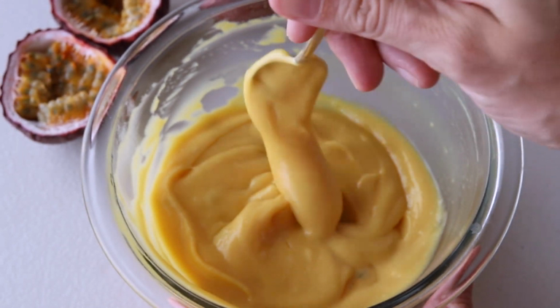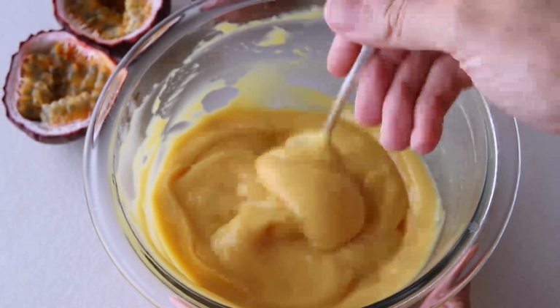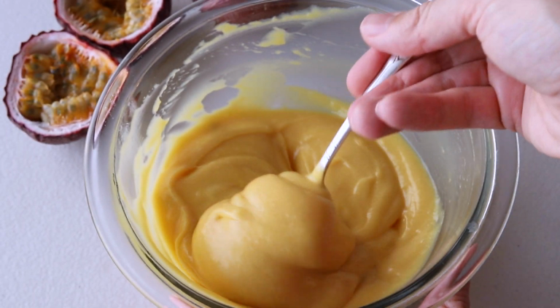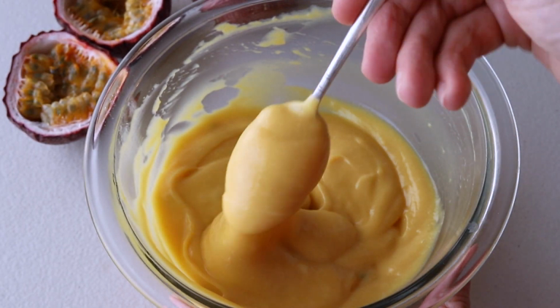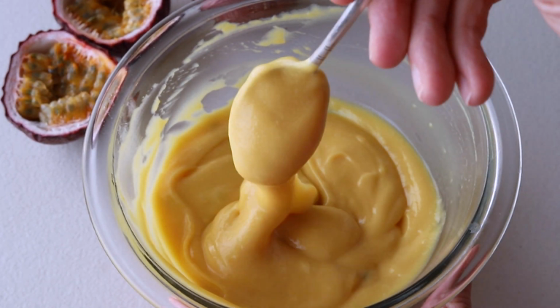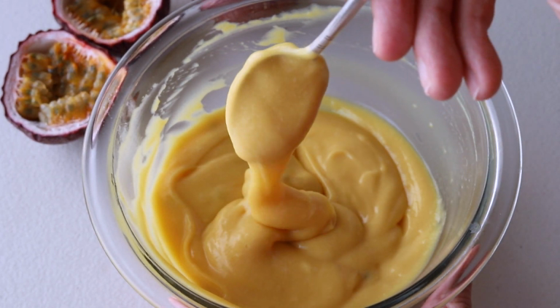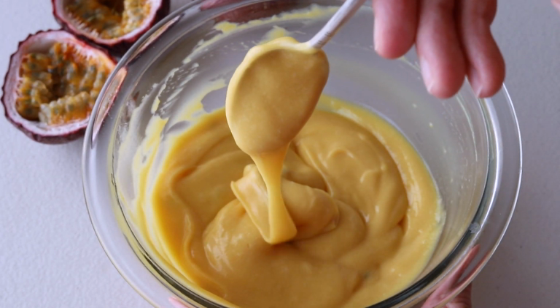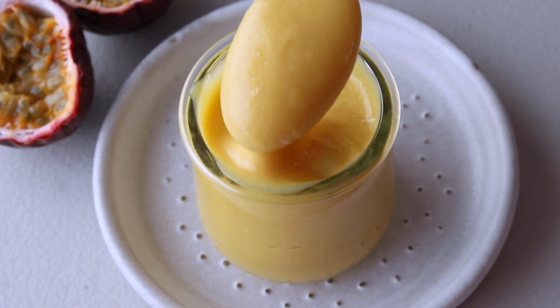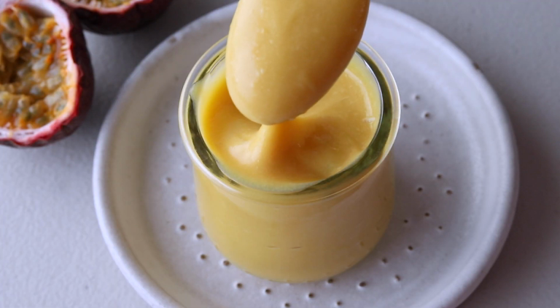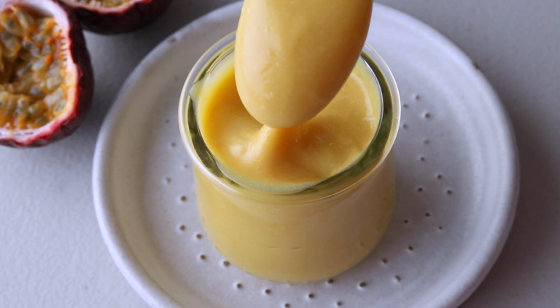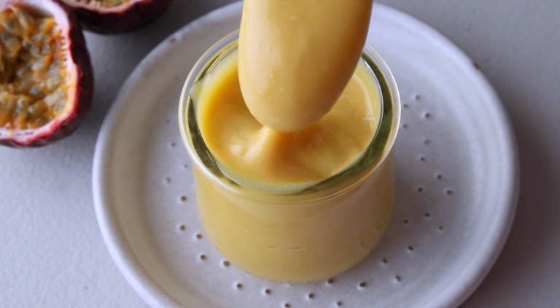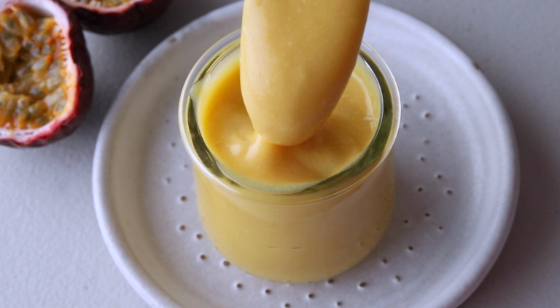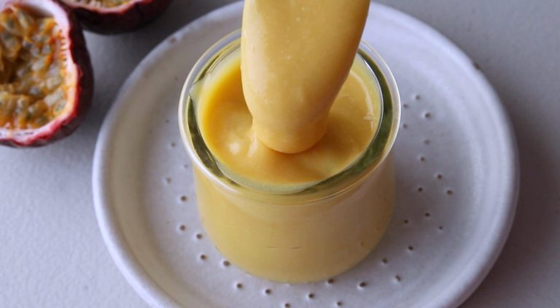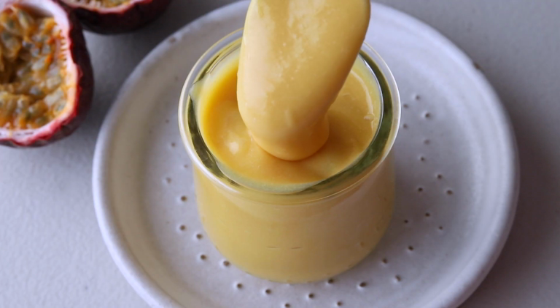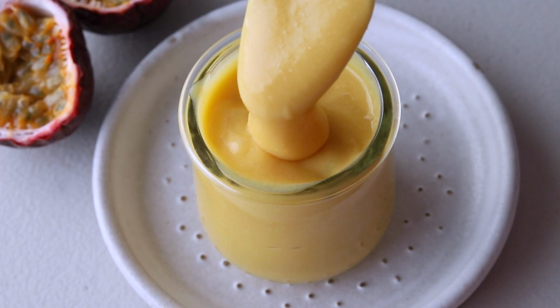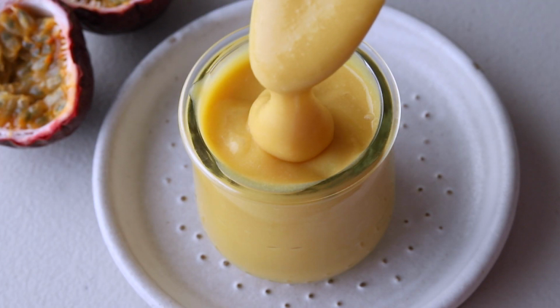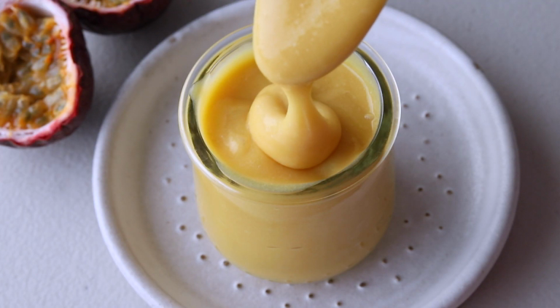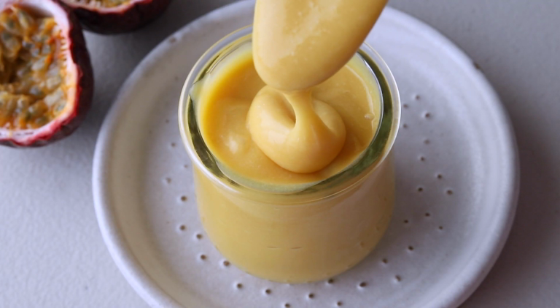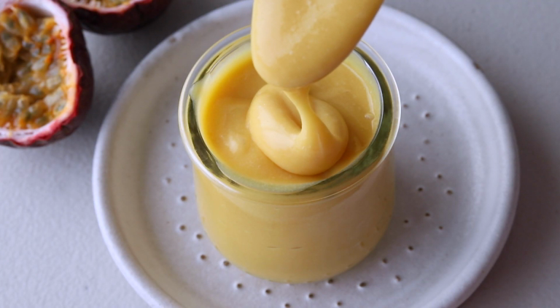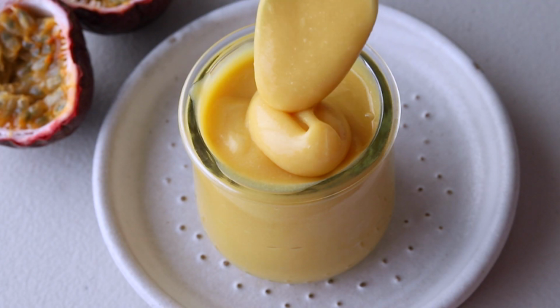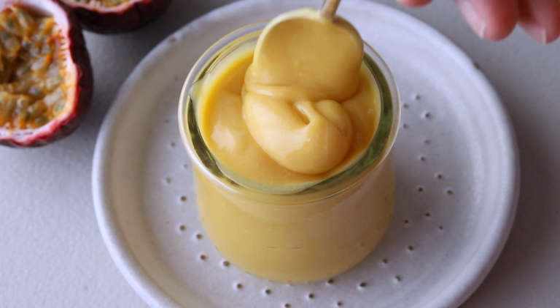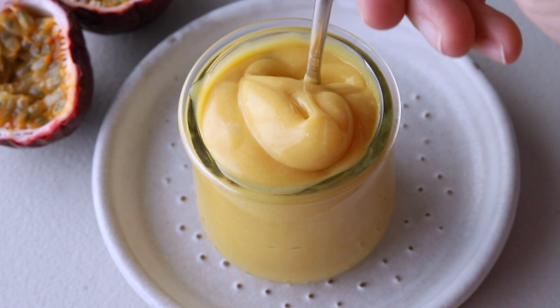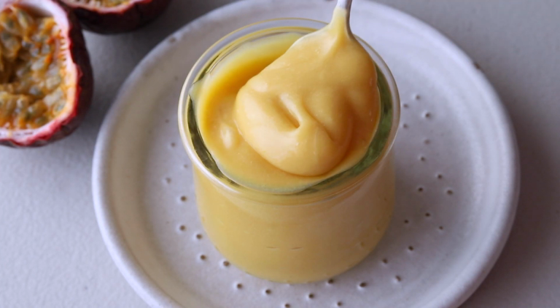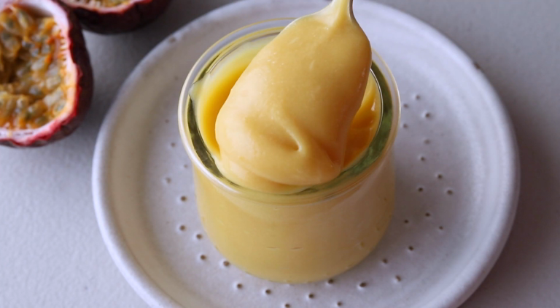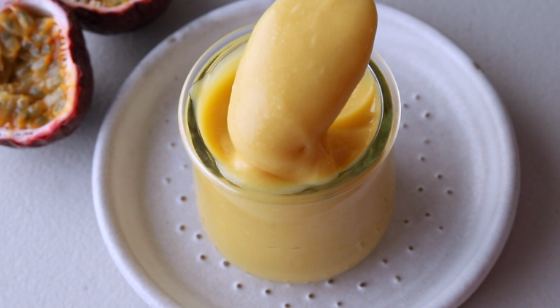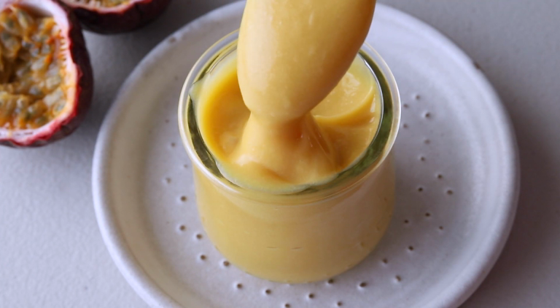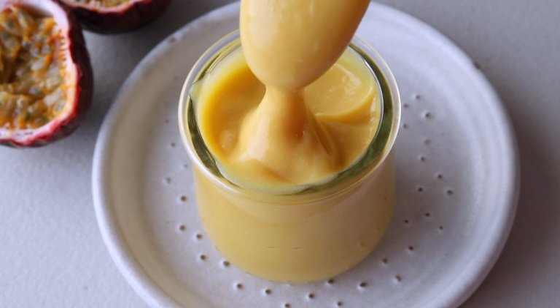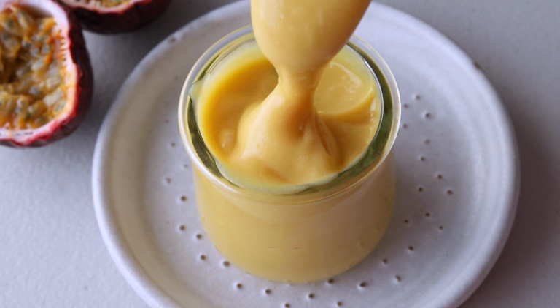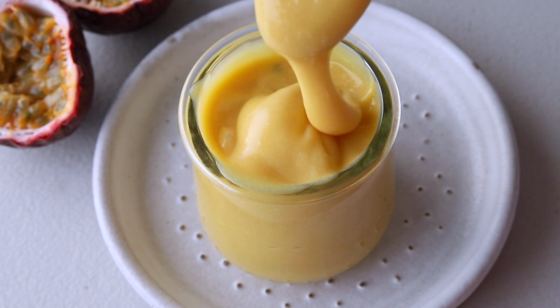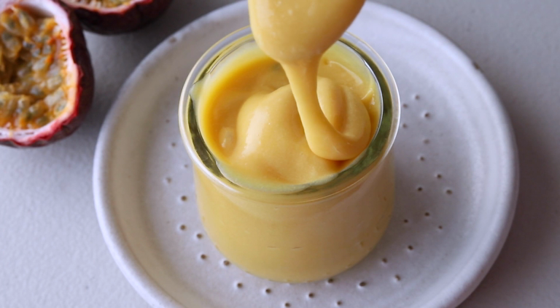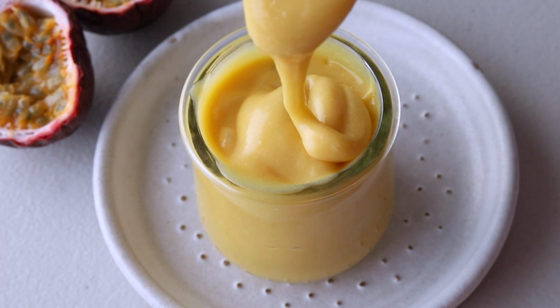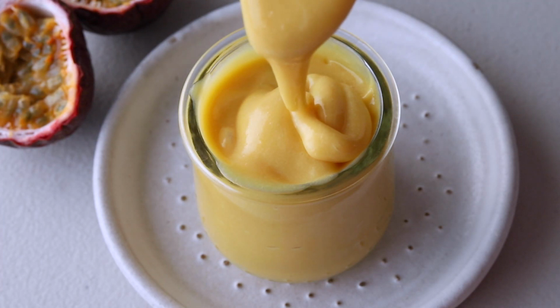Just check out how thick and how delicious this passion fruit curd looks. I hope you enjoyed this video. I have some recipes on my blog that use passion fruit curd — I'll leave the links down below. Check them out.